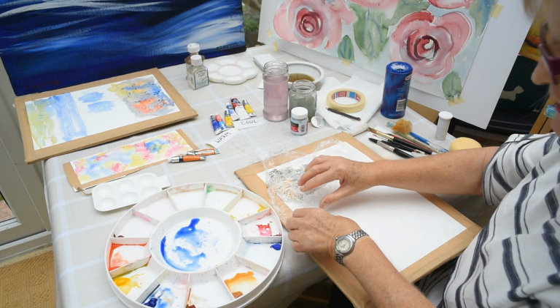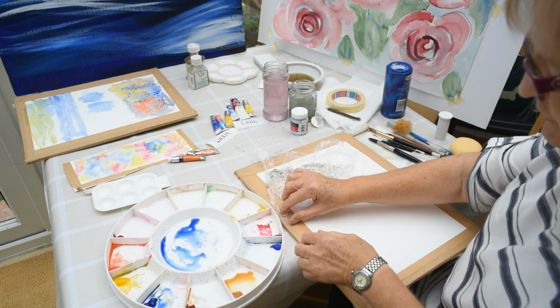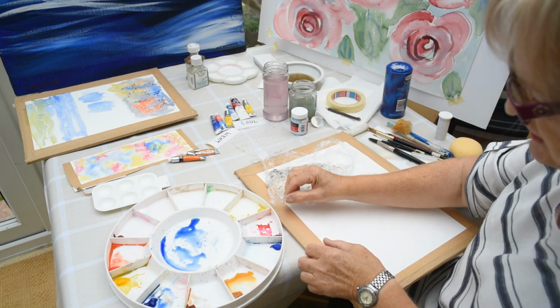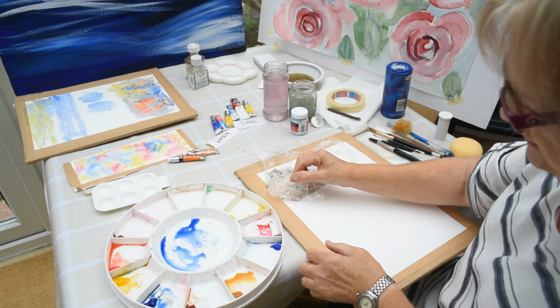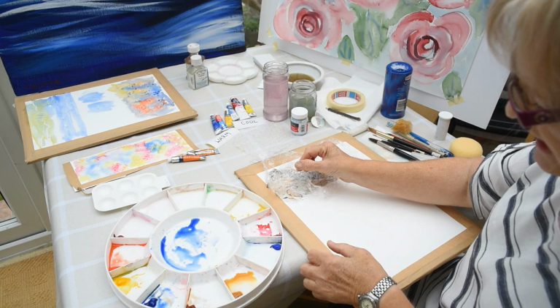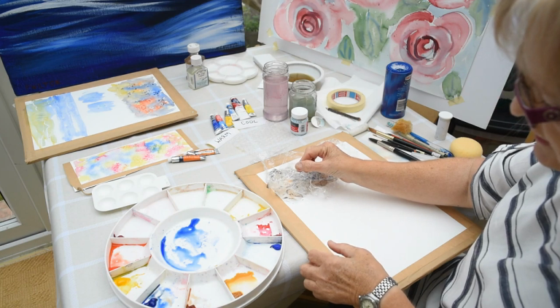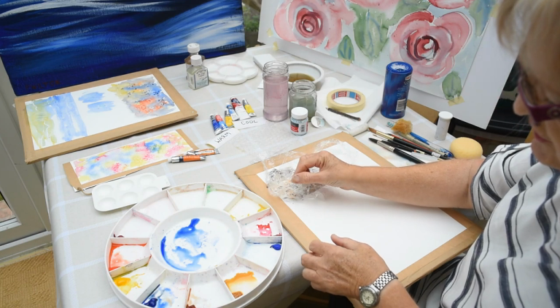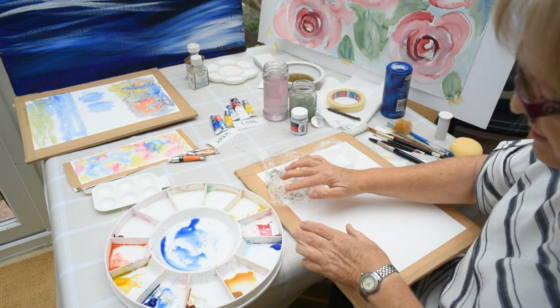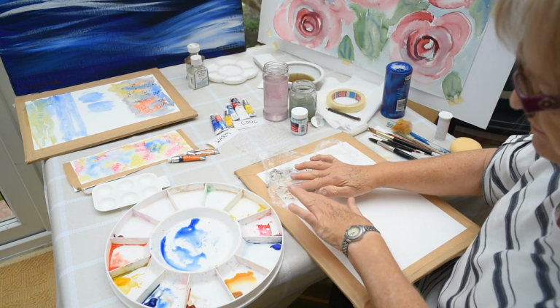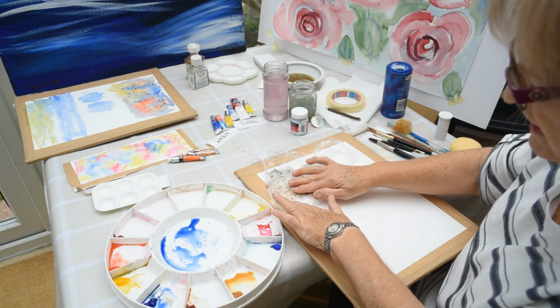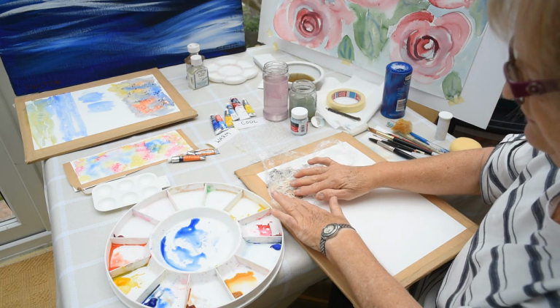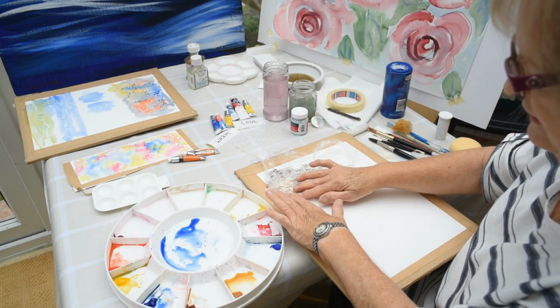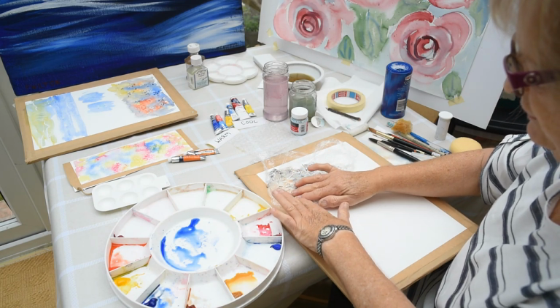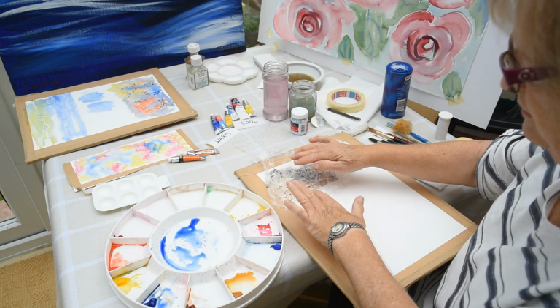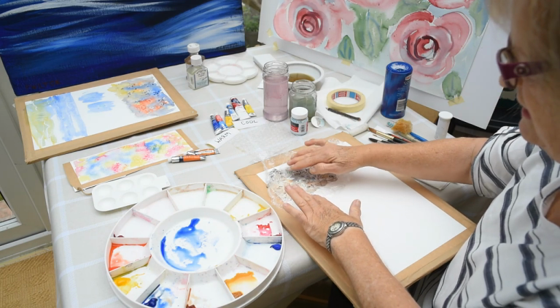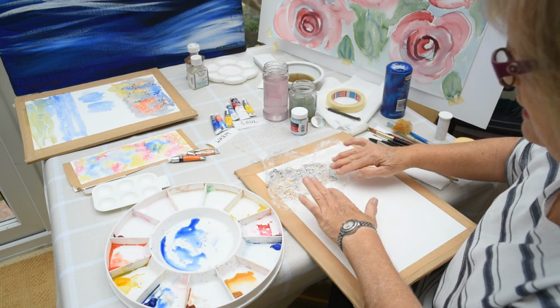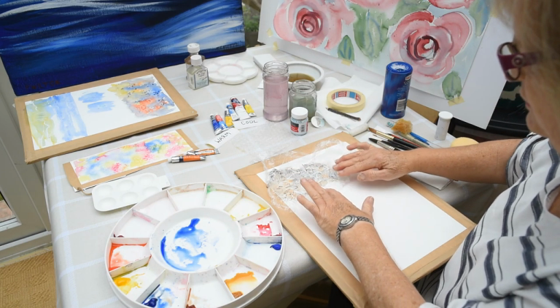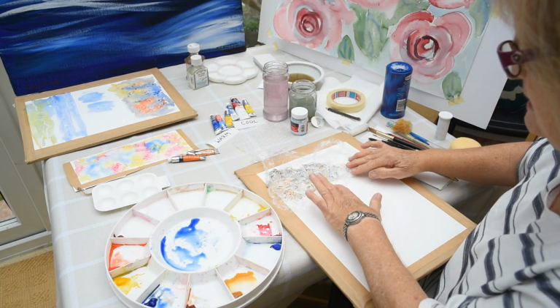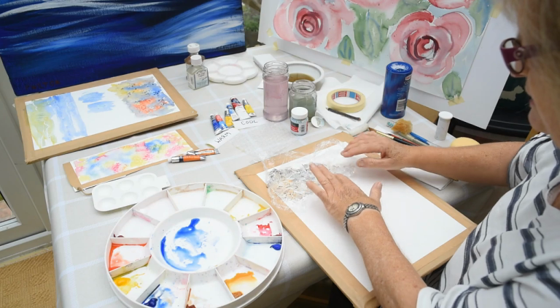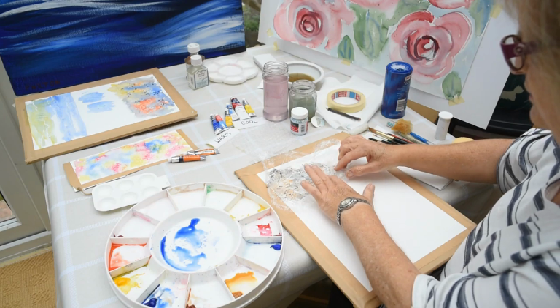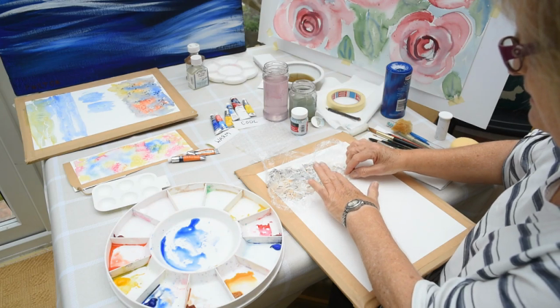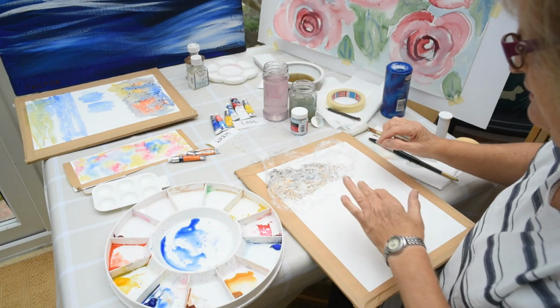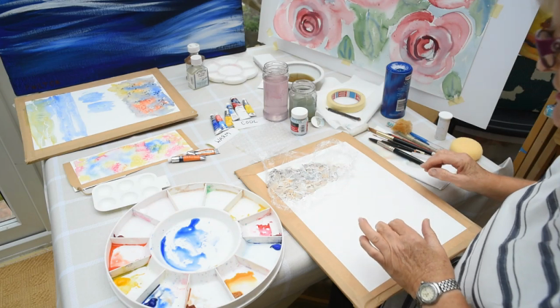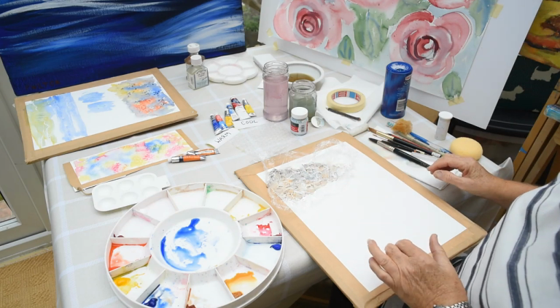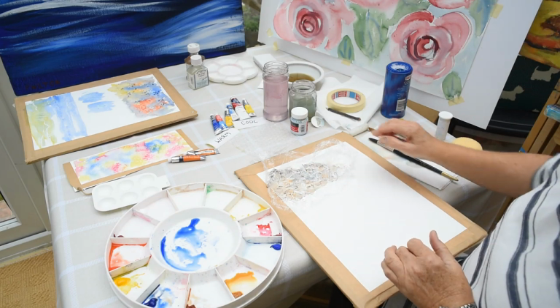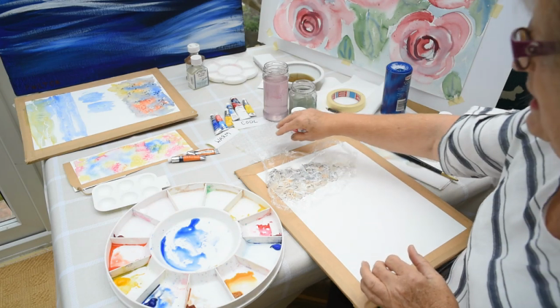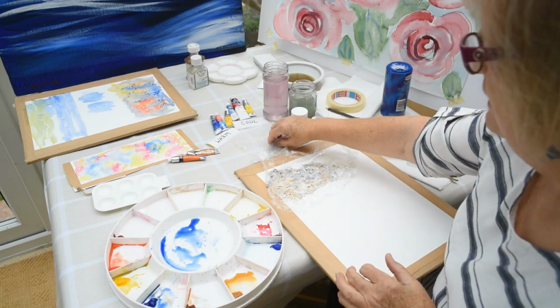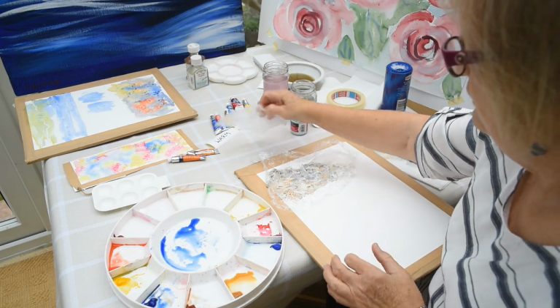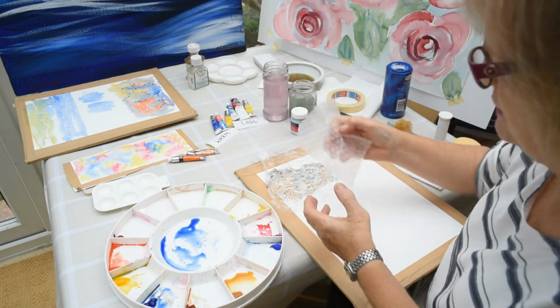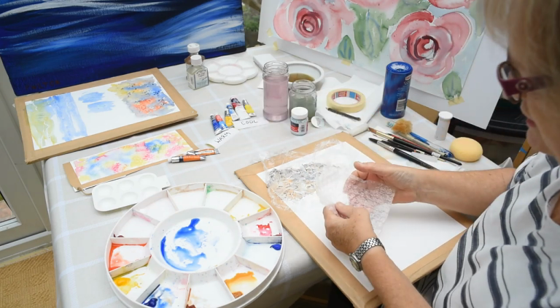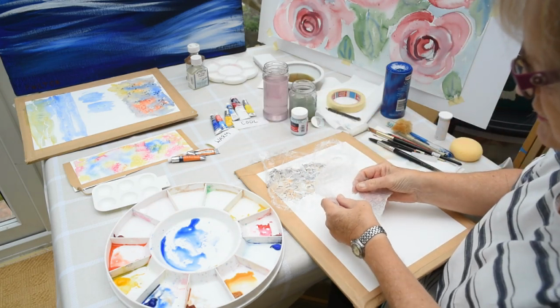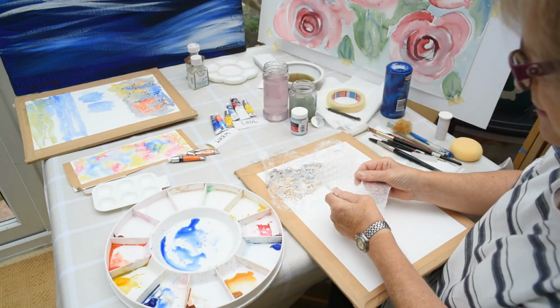That is left for a few moments to dry before you take it off. If you take it off now you lose the shape, but by leaving it for a few minutes you'll see how it turns out. The other thing that's quite nice to use is bubble wrap.